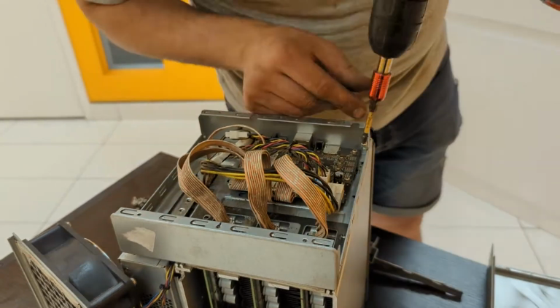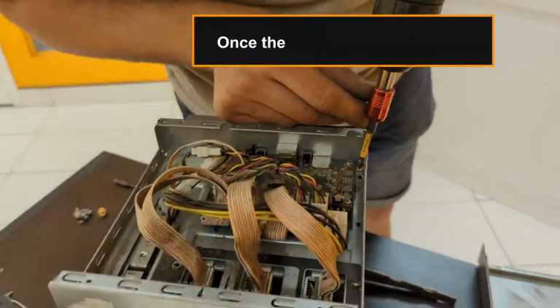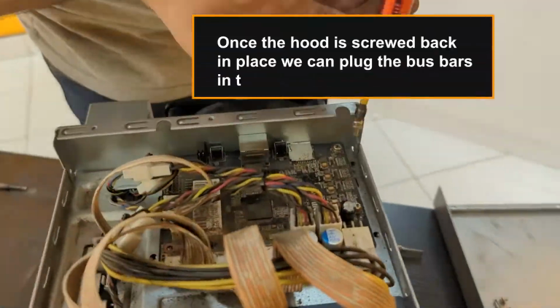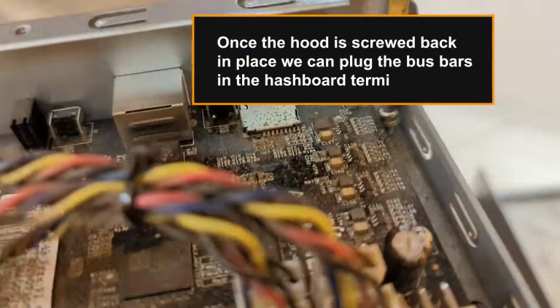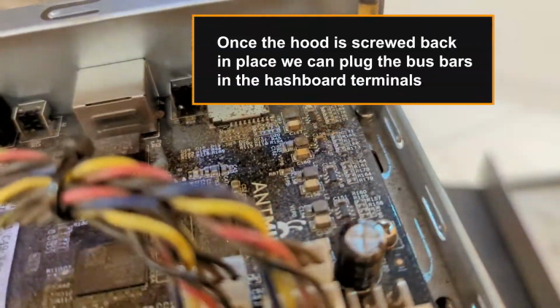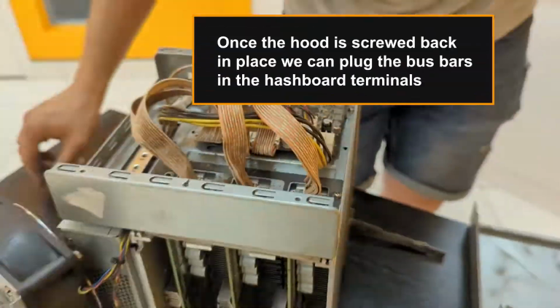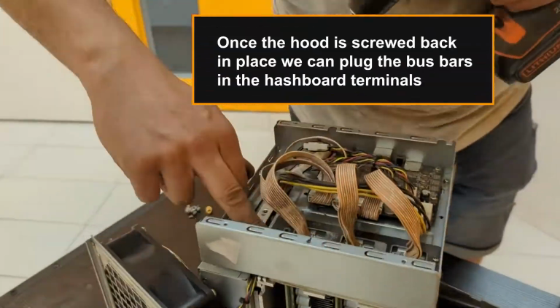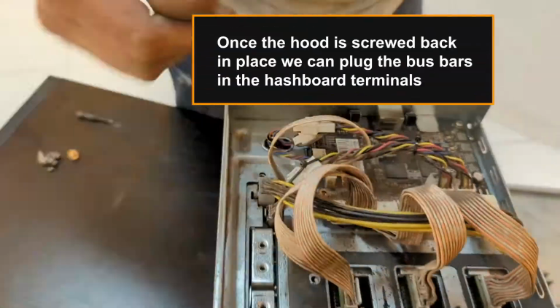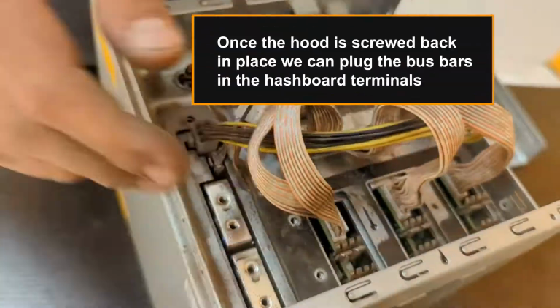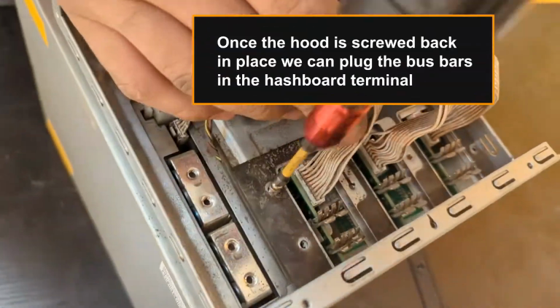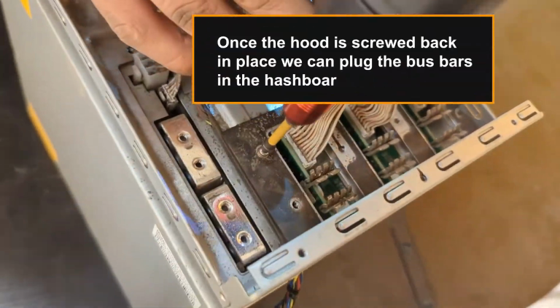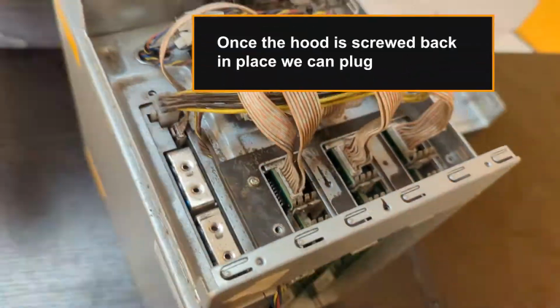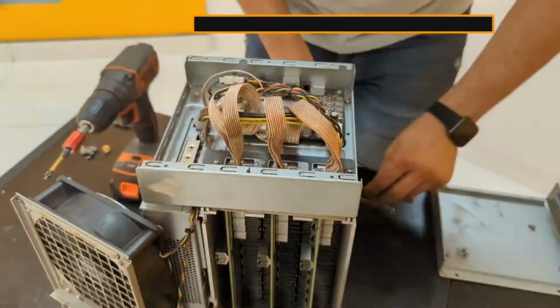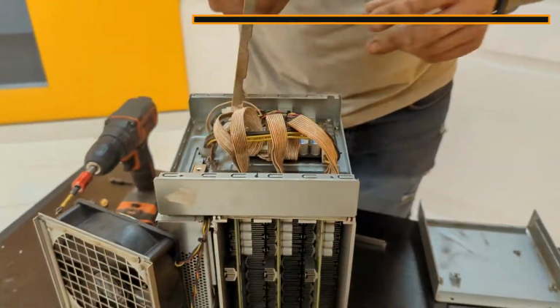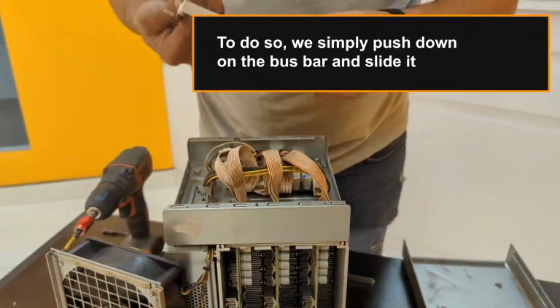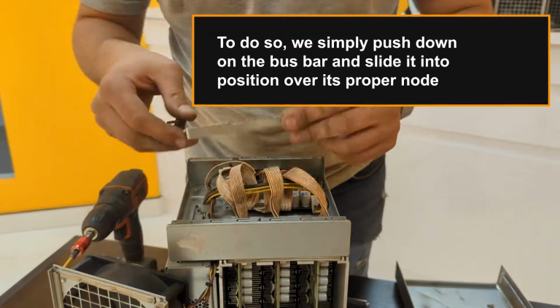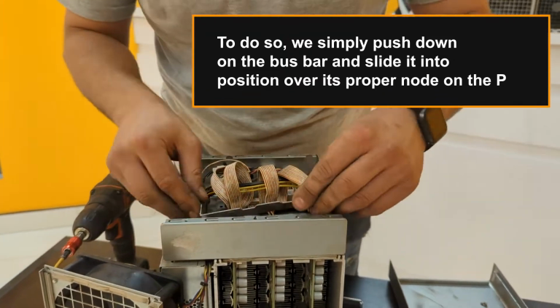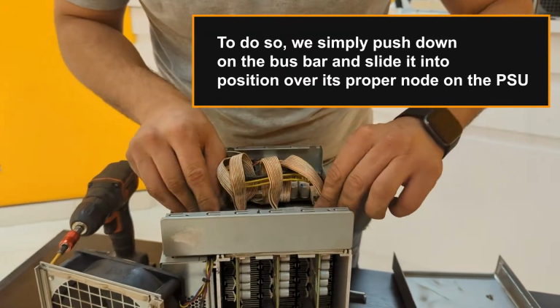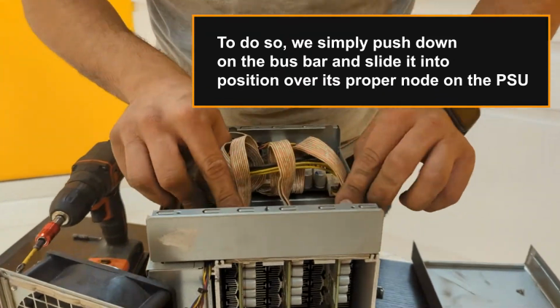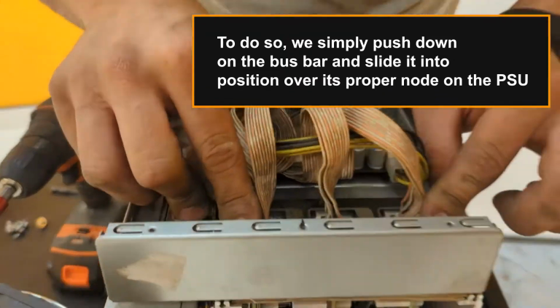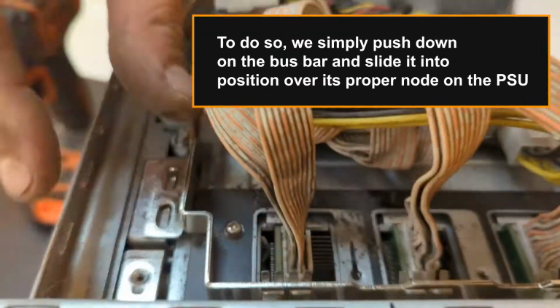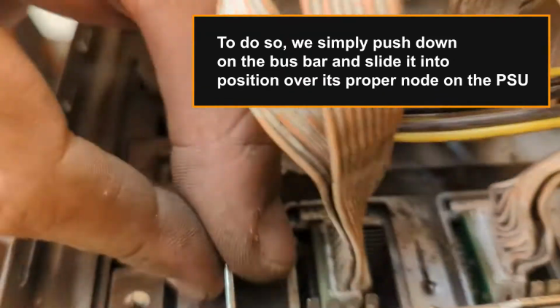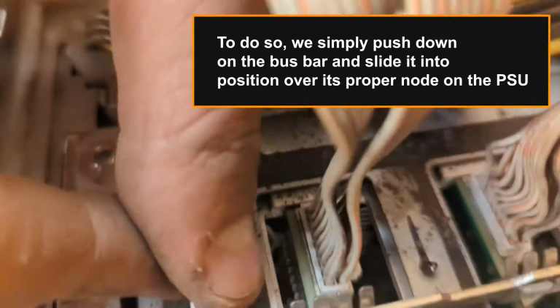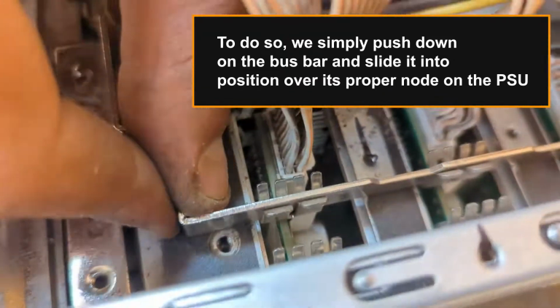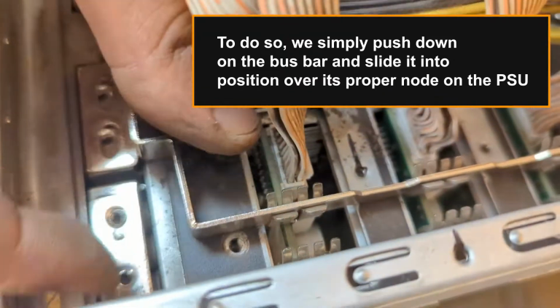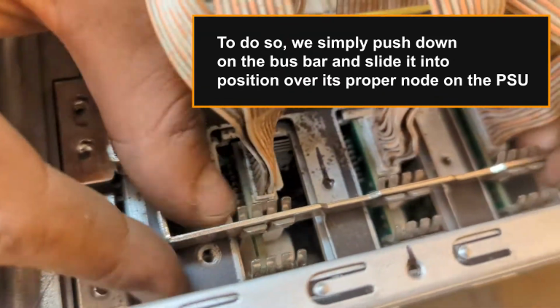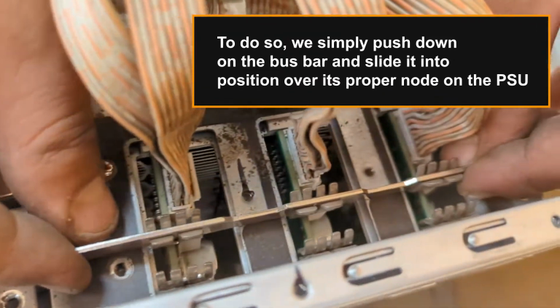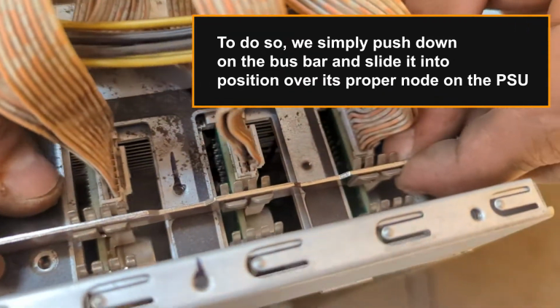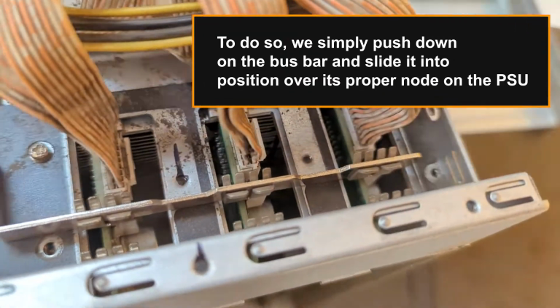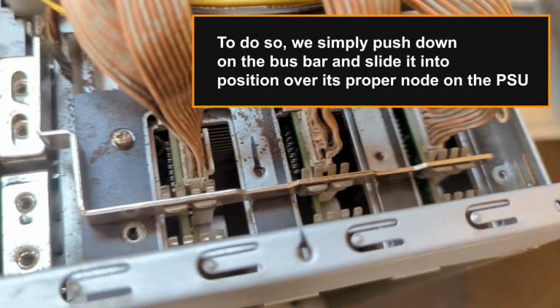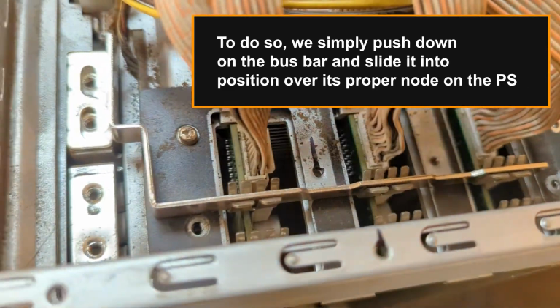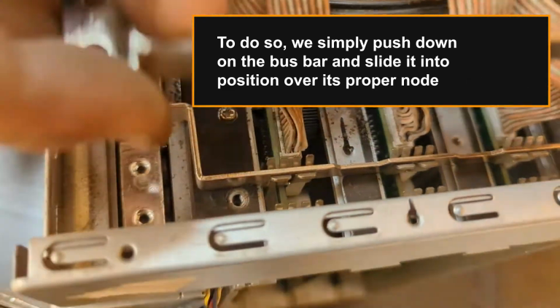Once the hood is screwed back in place, we can plug the busbars into the hashboard terminals. To do so, we simply push down on the busbar and slide it into position over its proper node on the PSU.